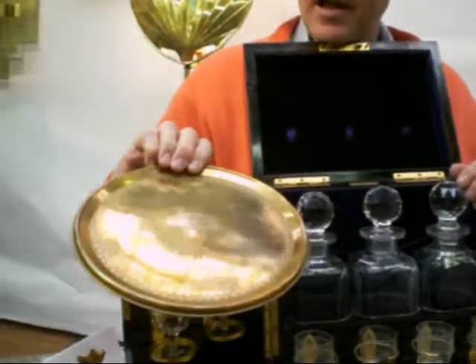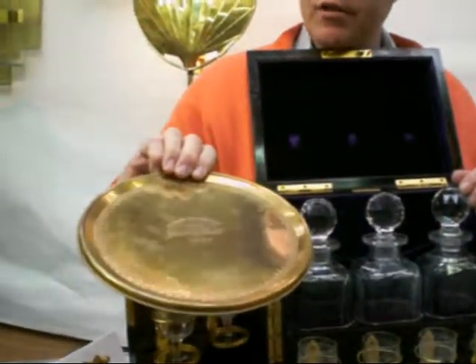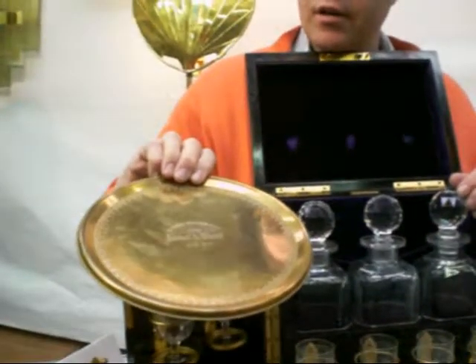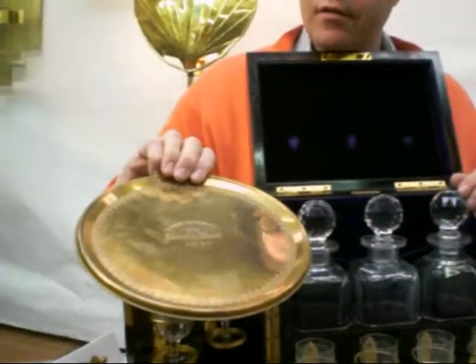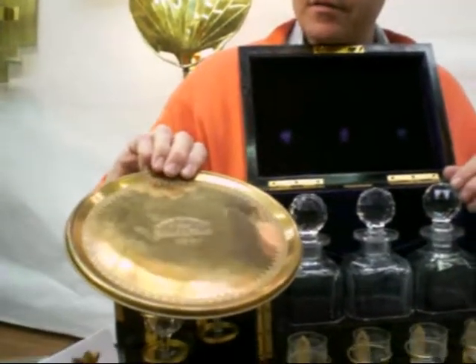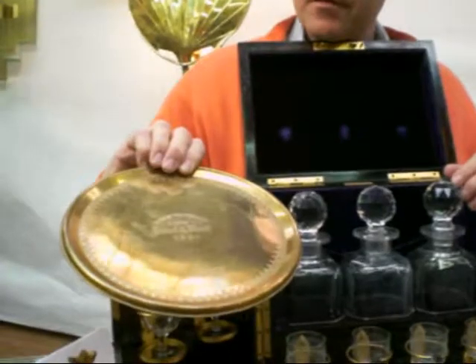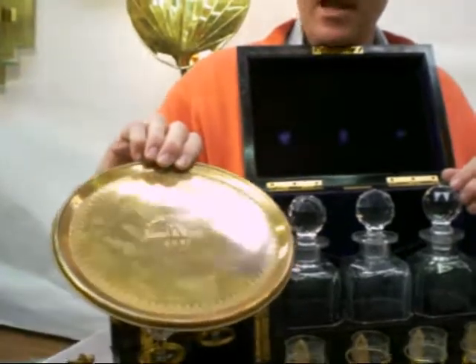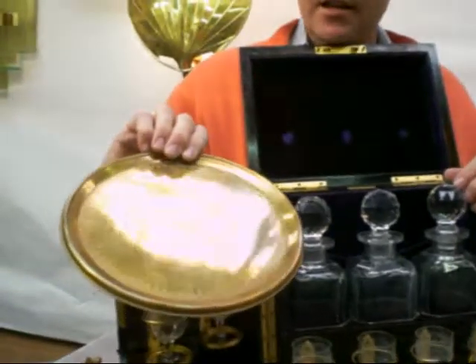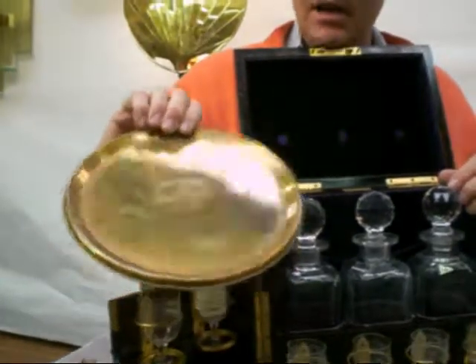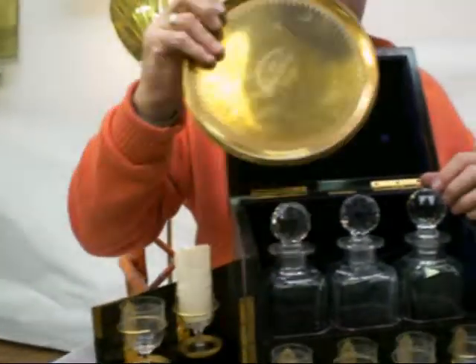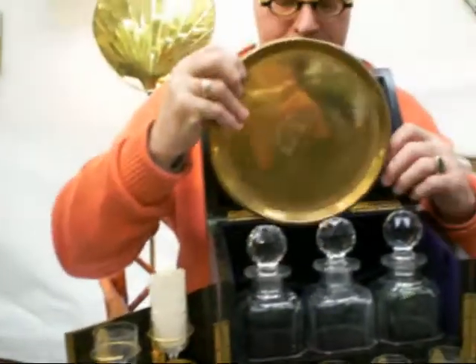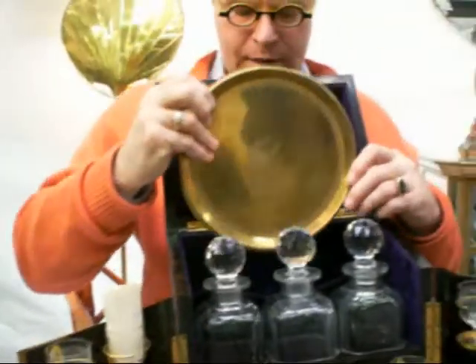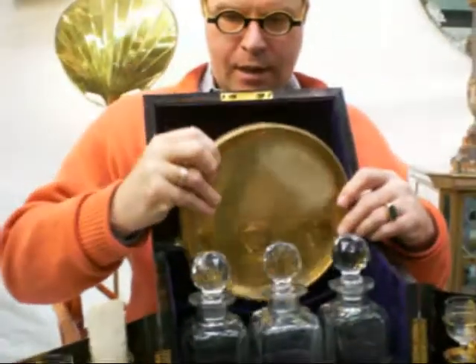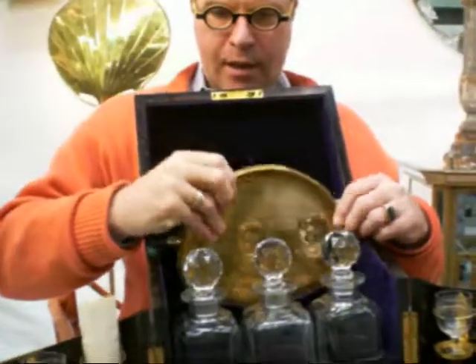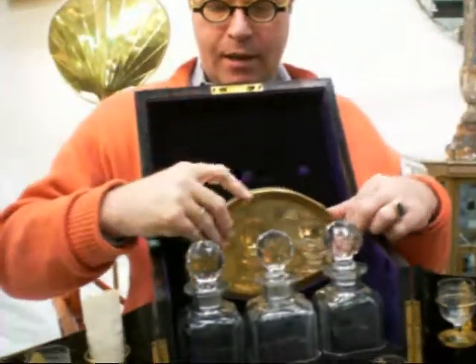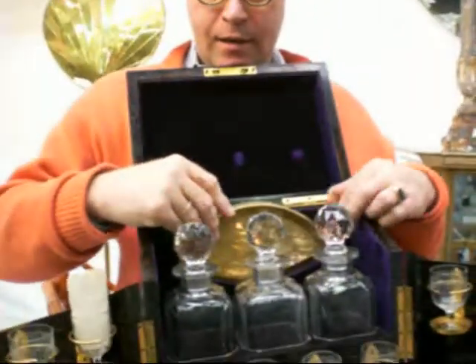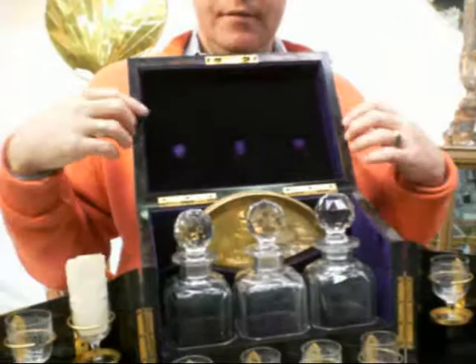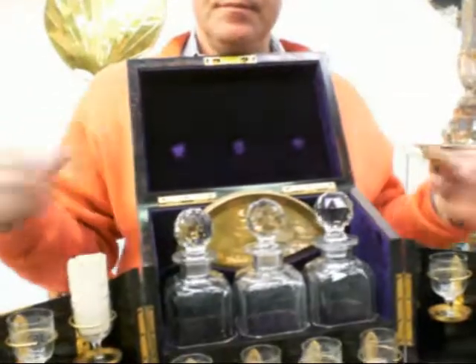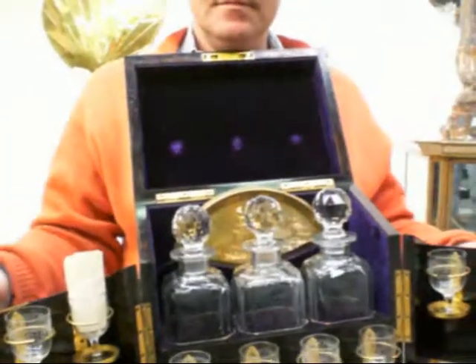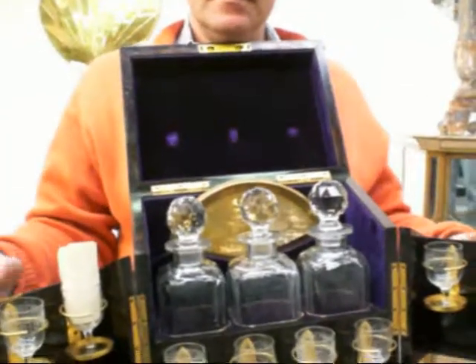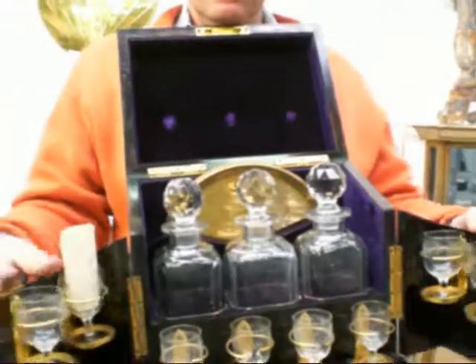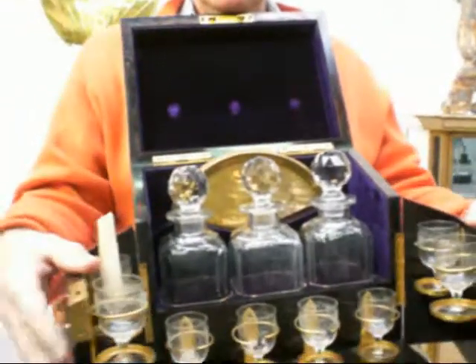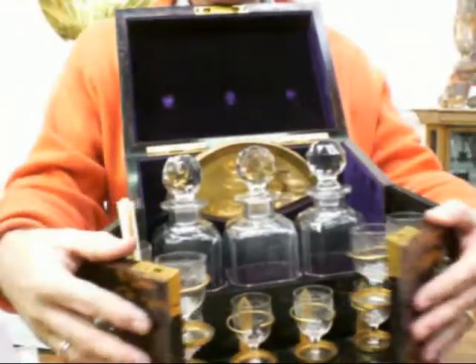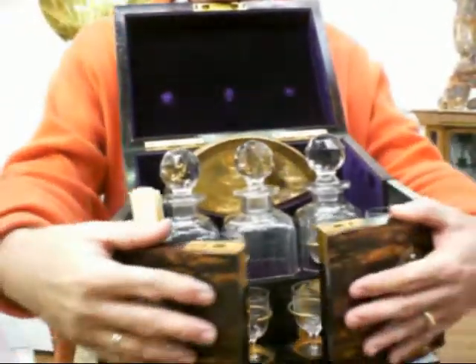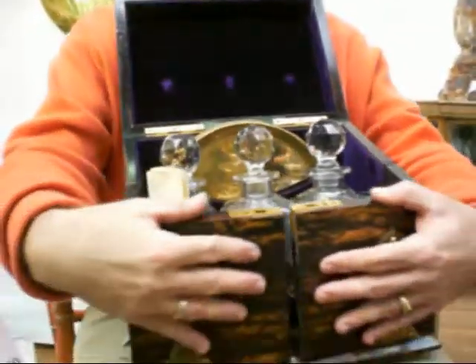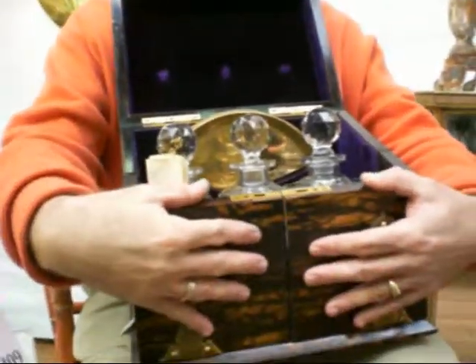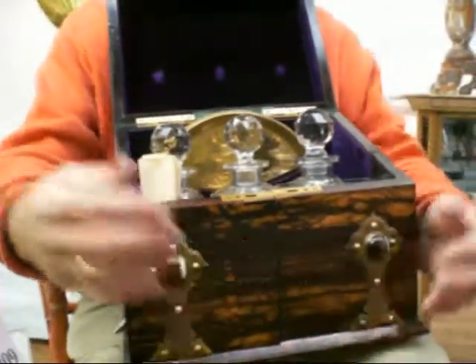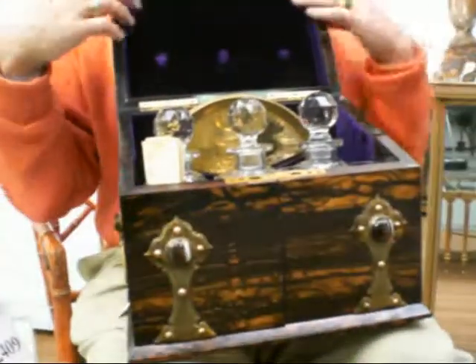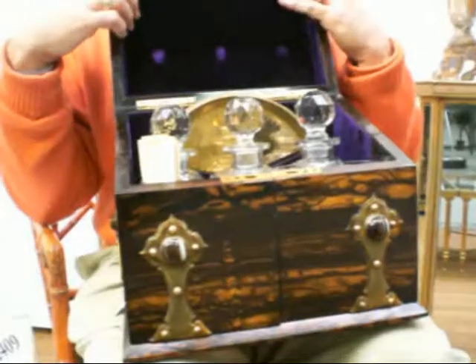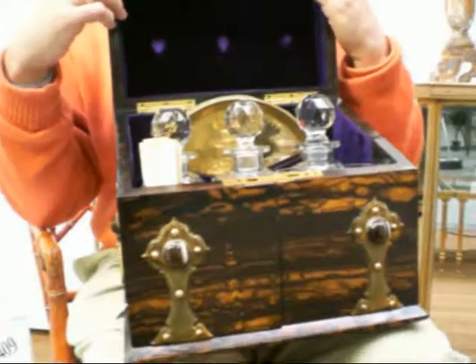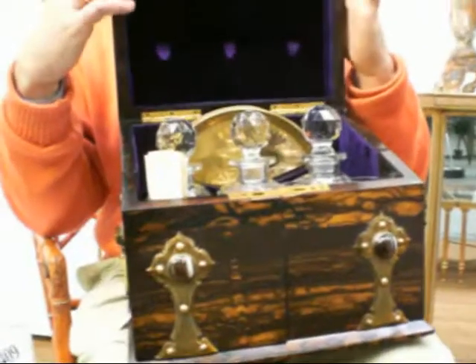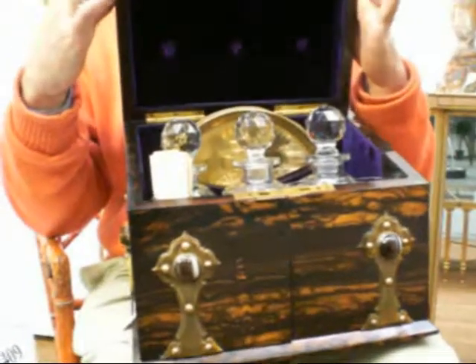Happy New Year for Lionel and Mont. And what is the value of something like this, Steve? This one is $4,500.